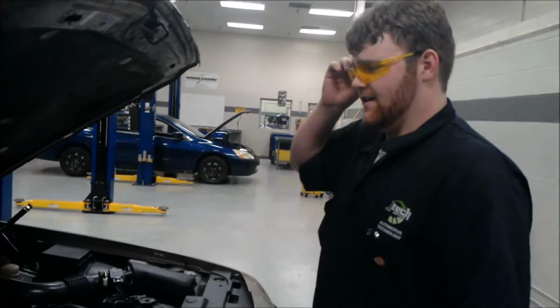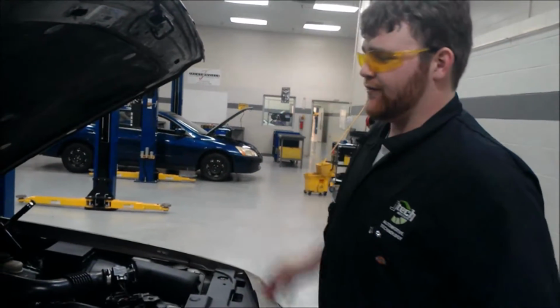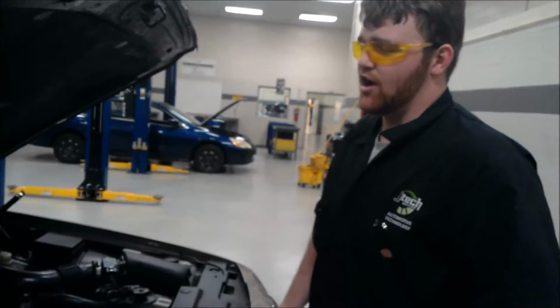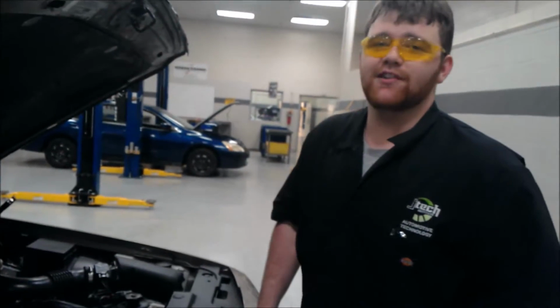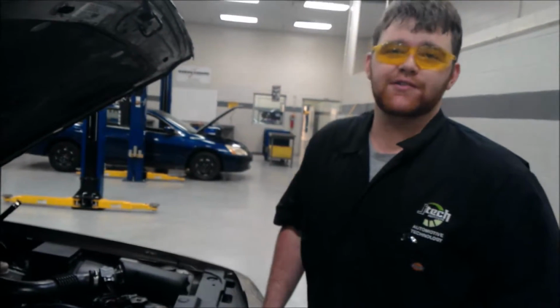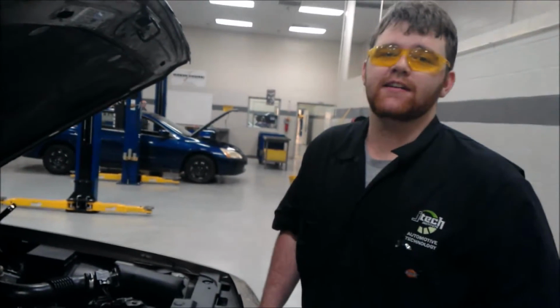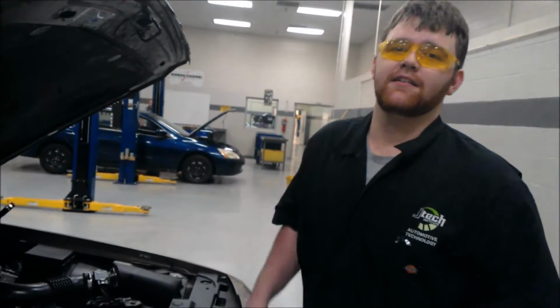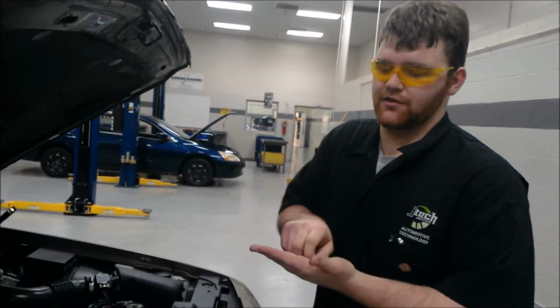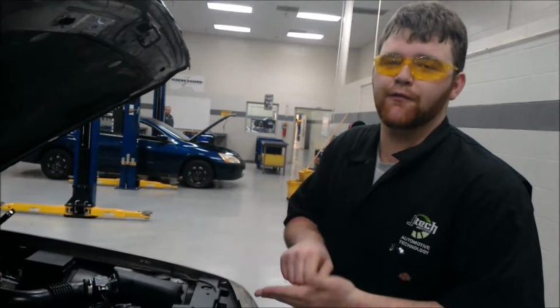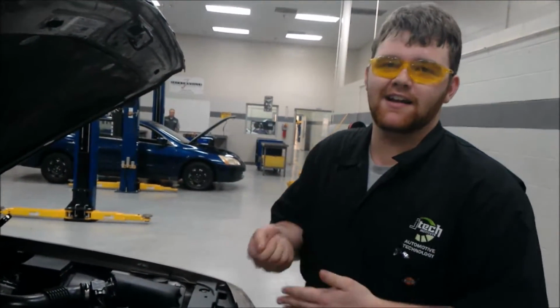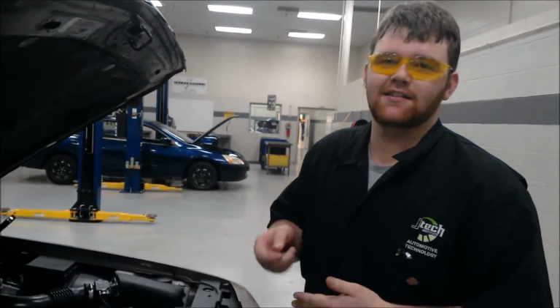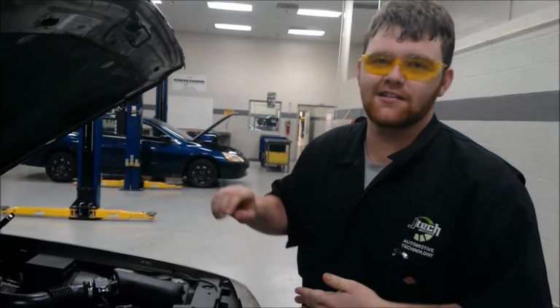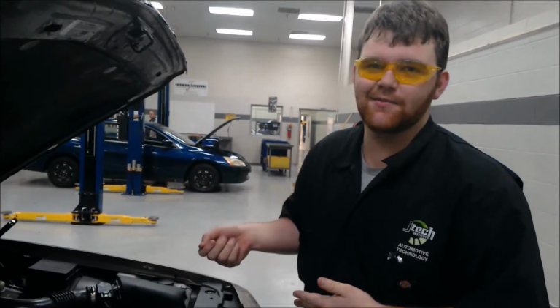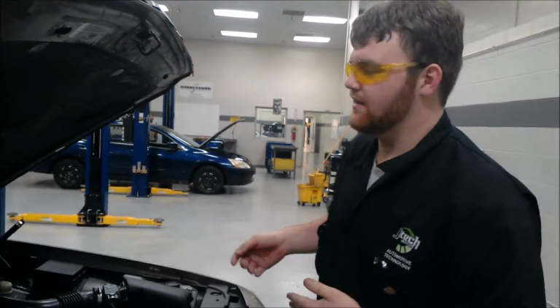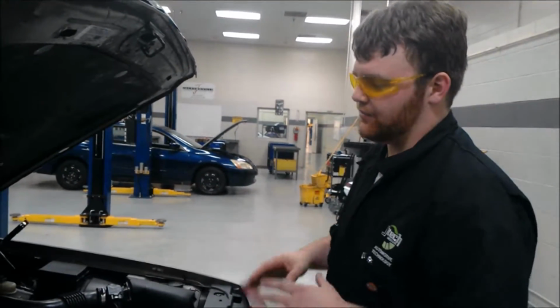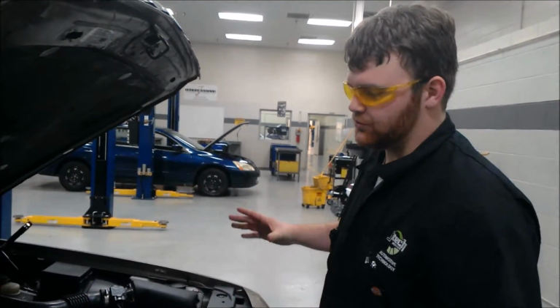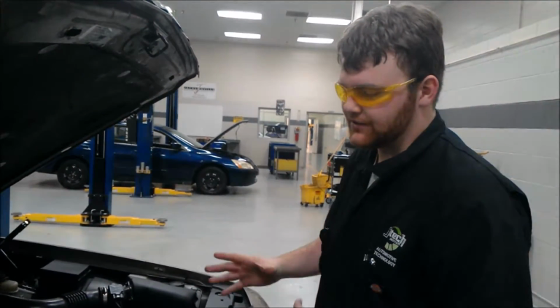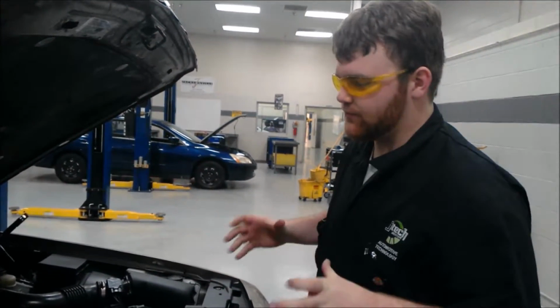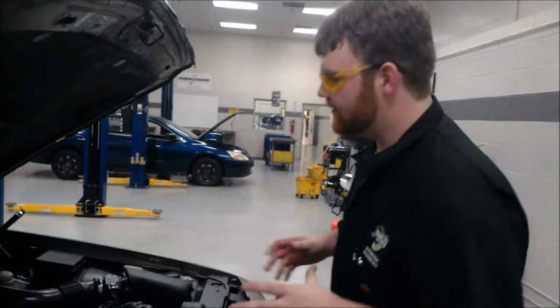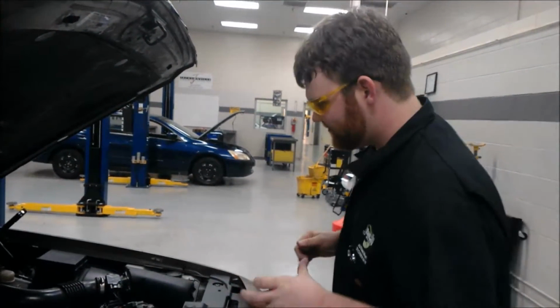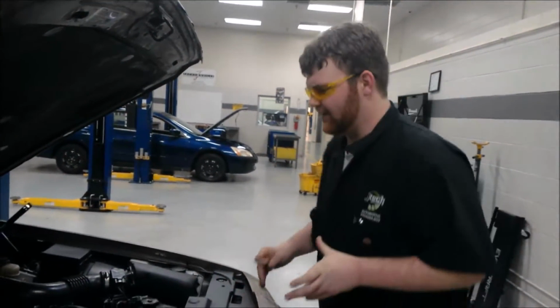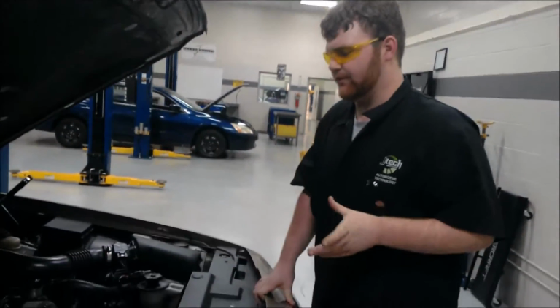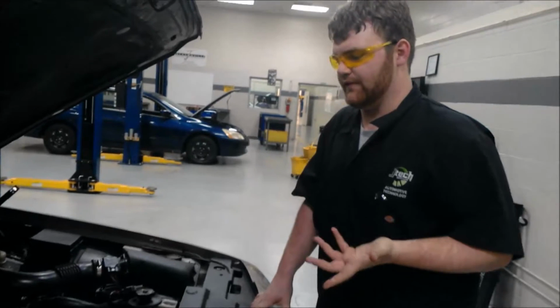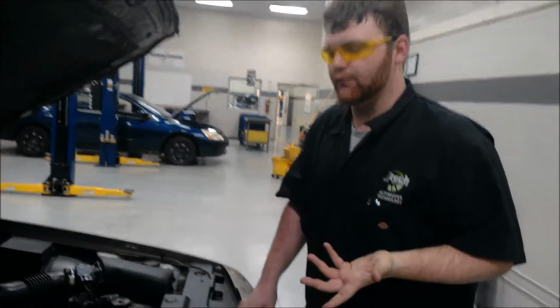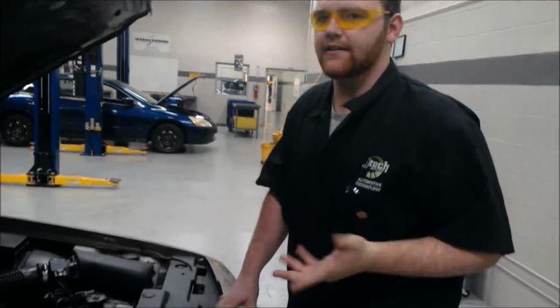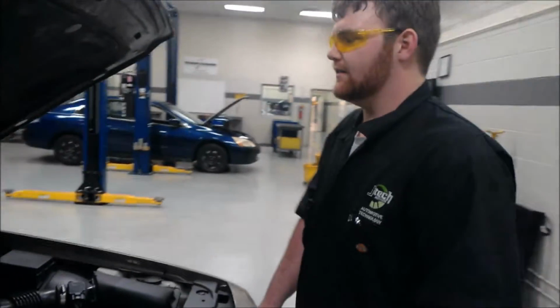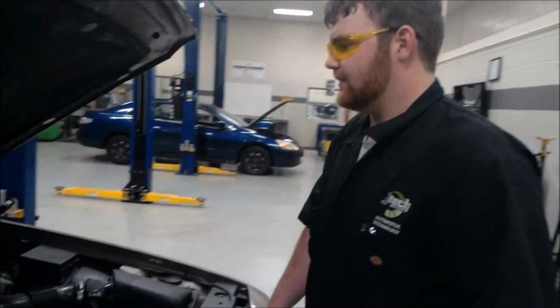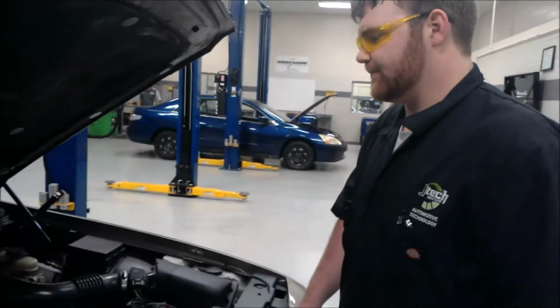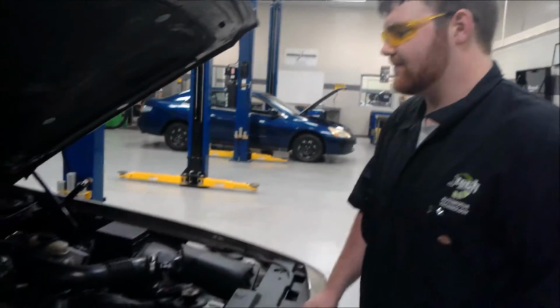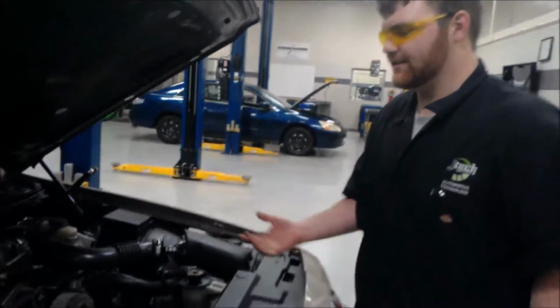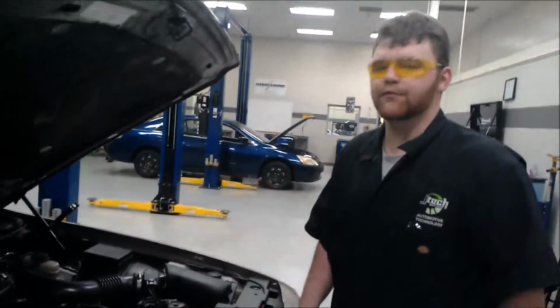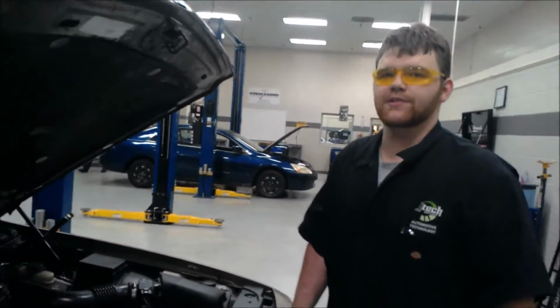If you're ever having a problem with your engine overheating, put your heat on full blast in heat mode and it'll actually help cool the engine down more and prevent it from overheating. And that's how coolant flows through an engine.